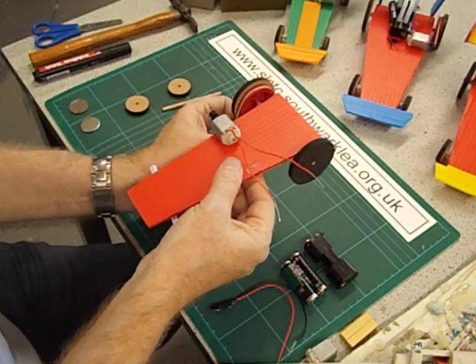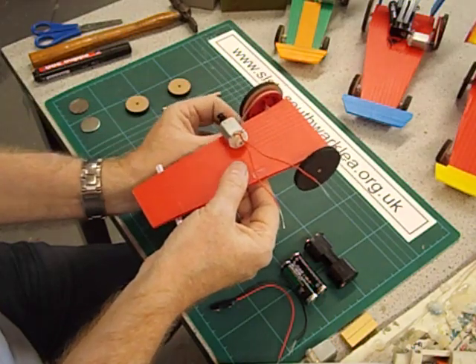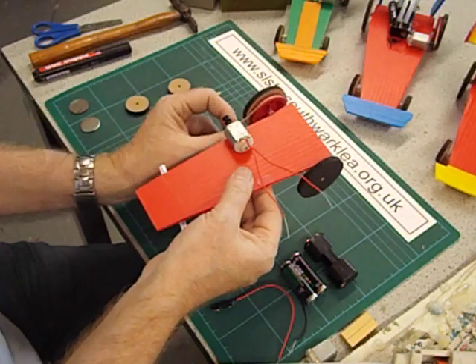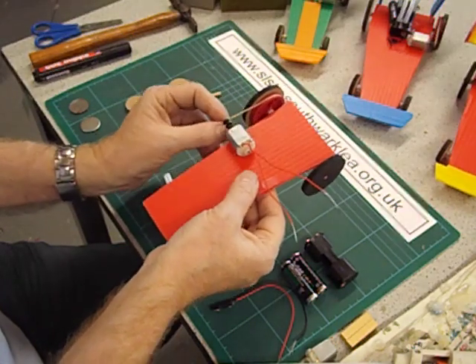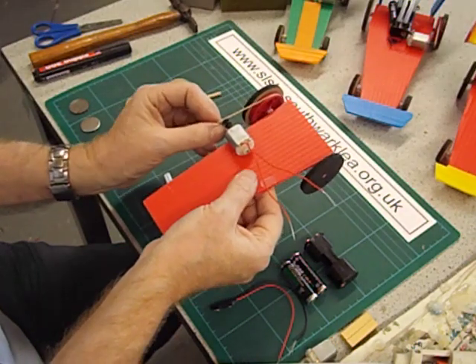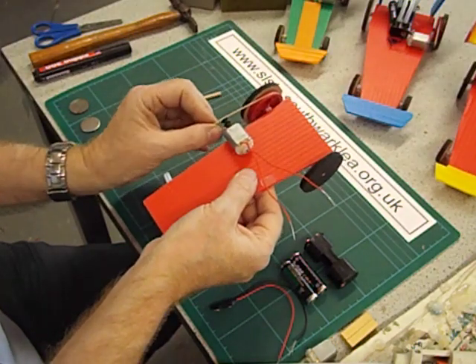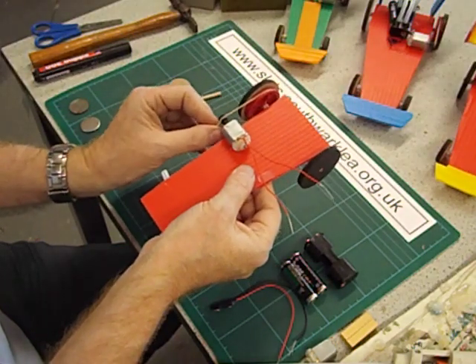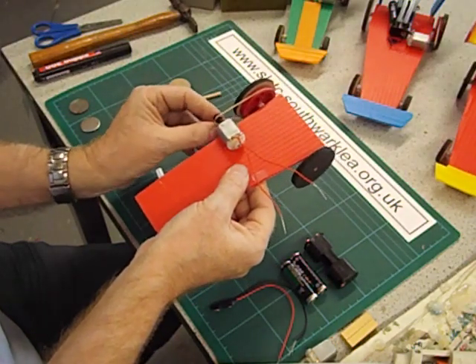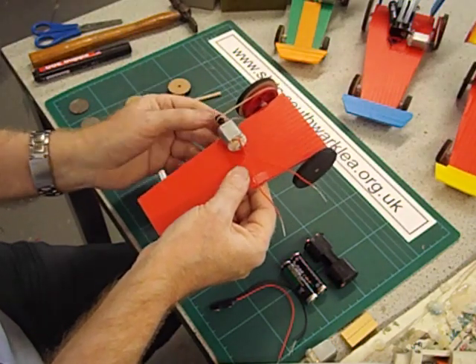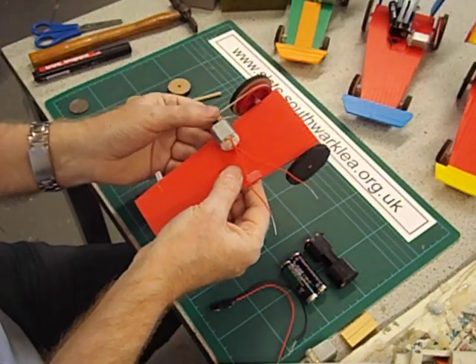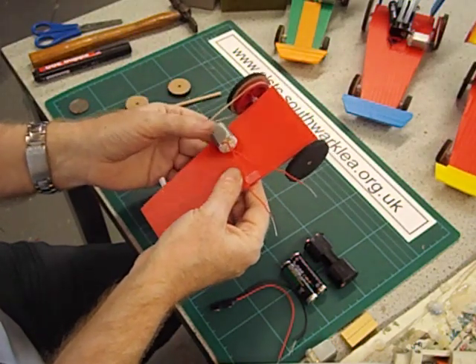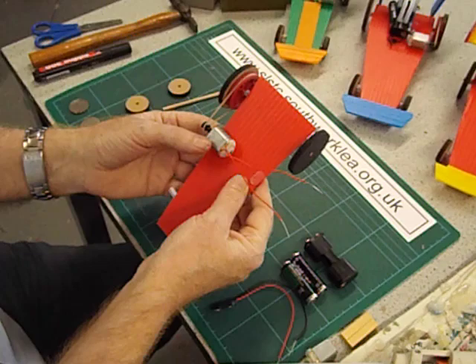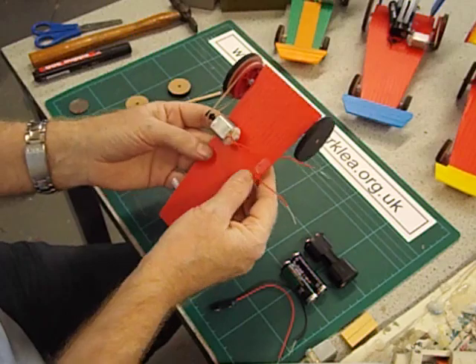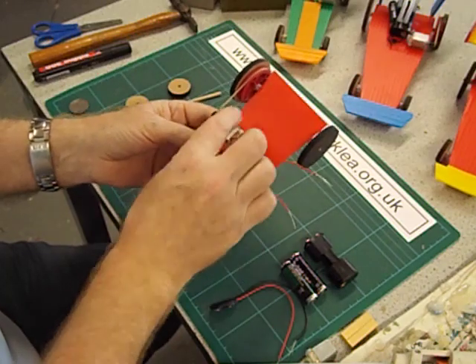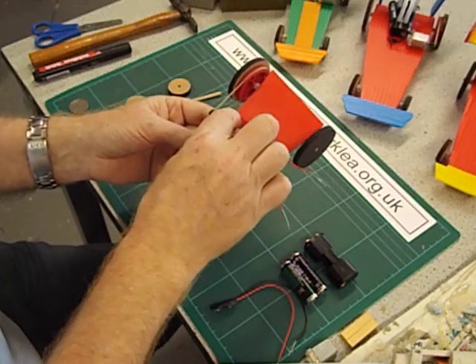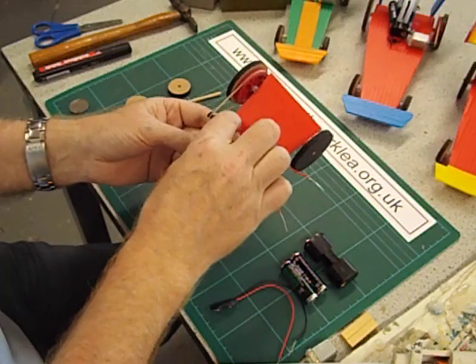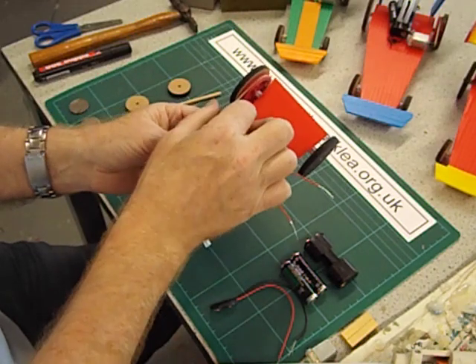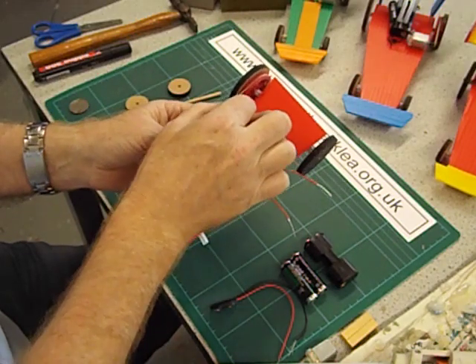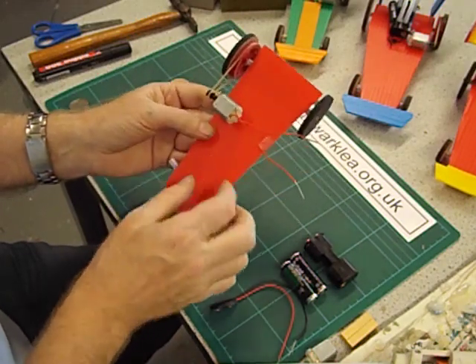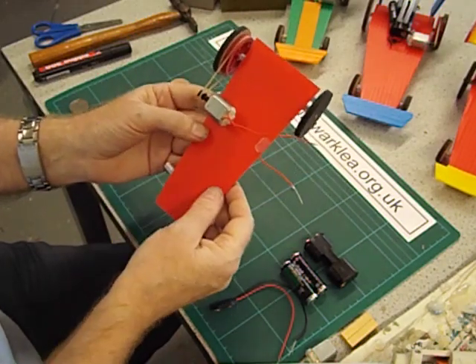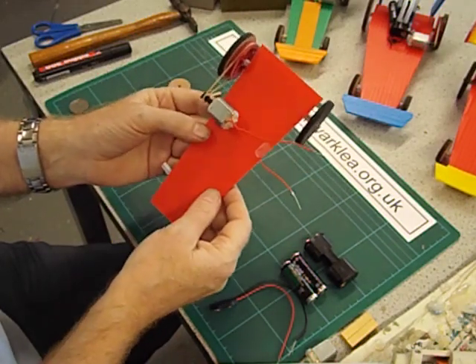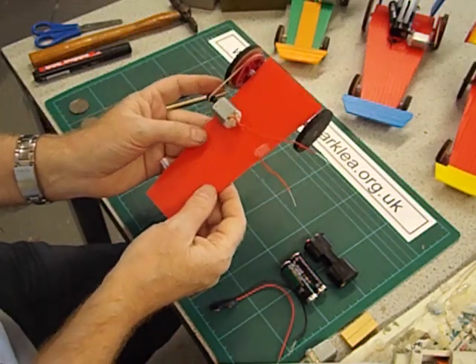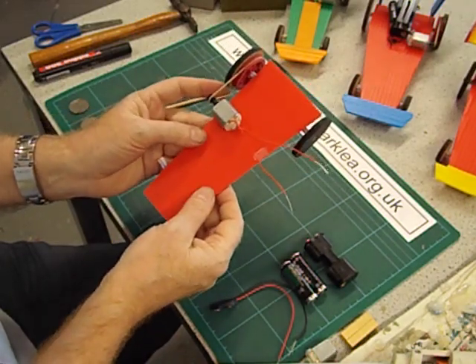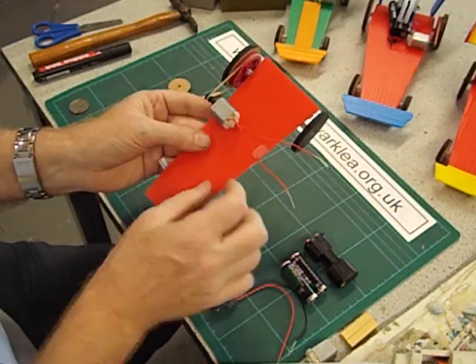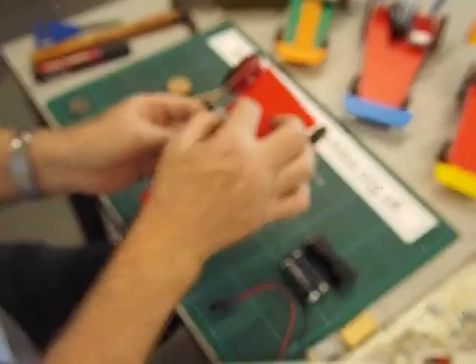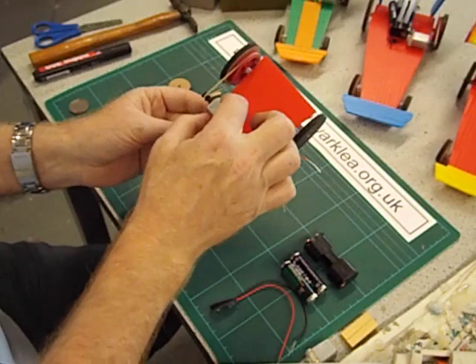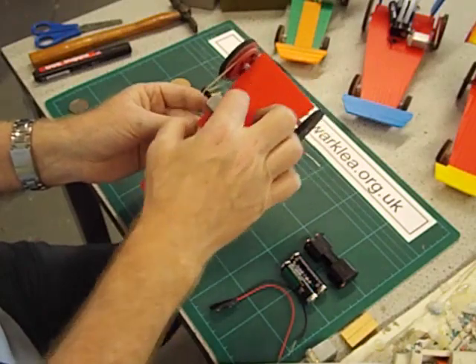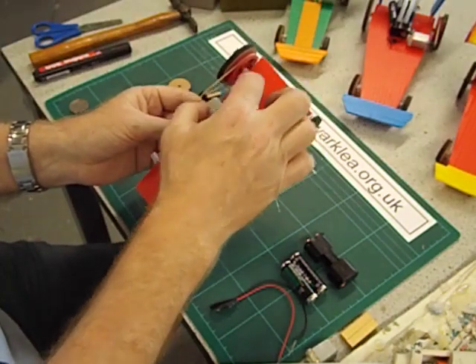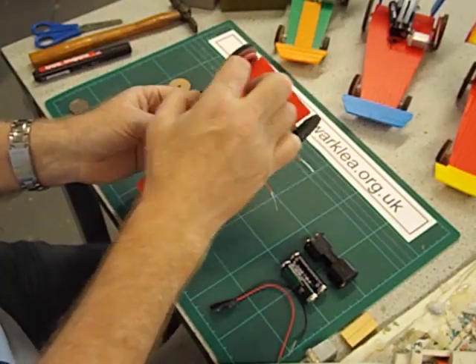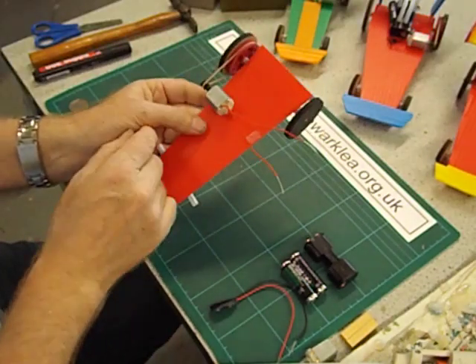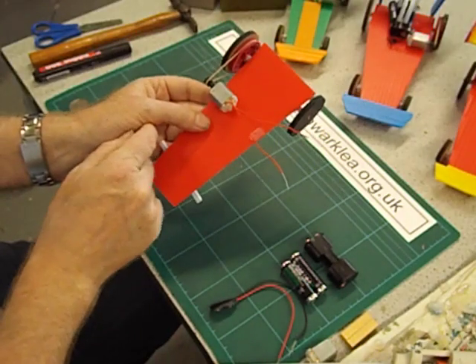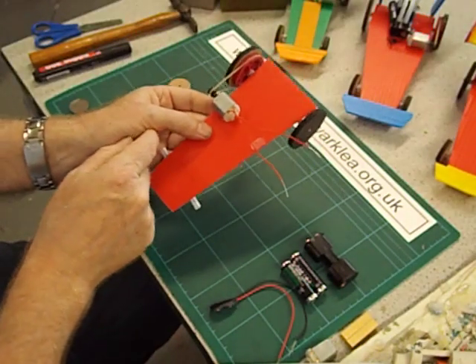Let's pop the rubber band on — the rubber band is a number 18. If you're using a different size motor you'll obviously need to put the motor in a different position.